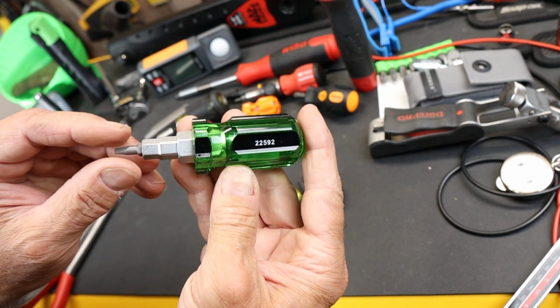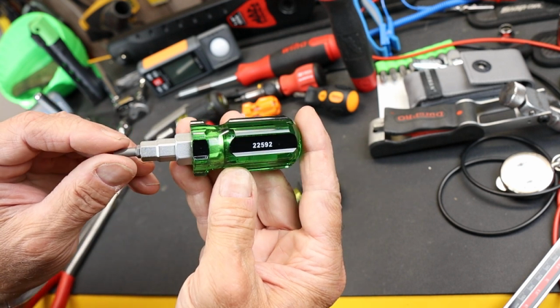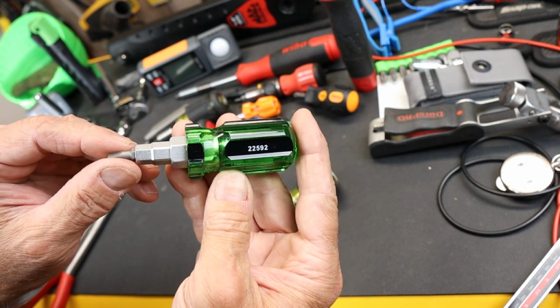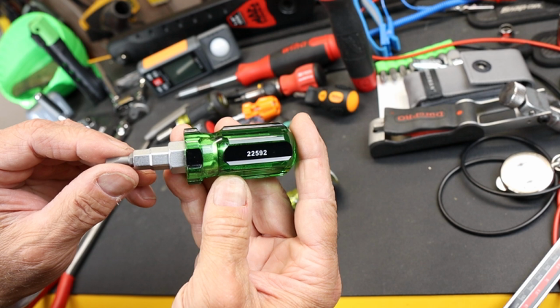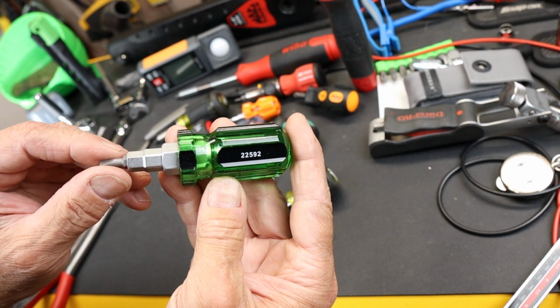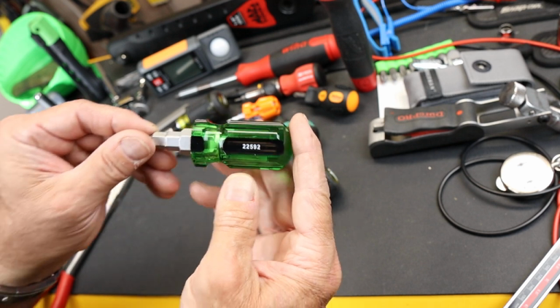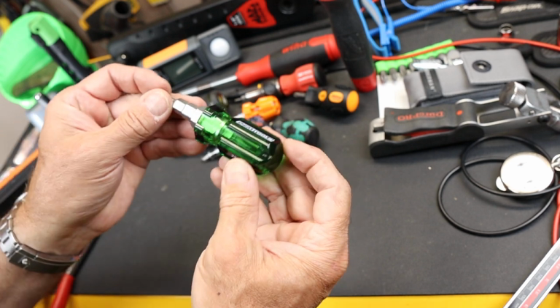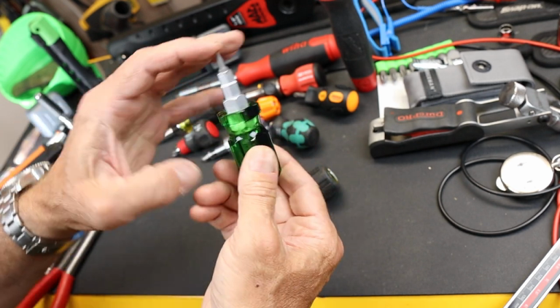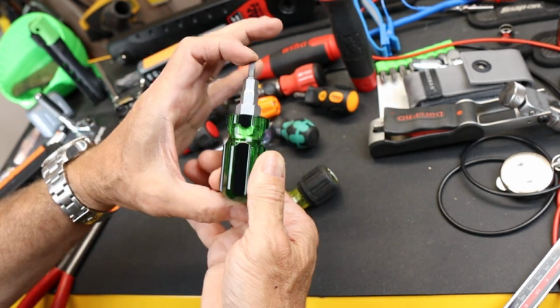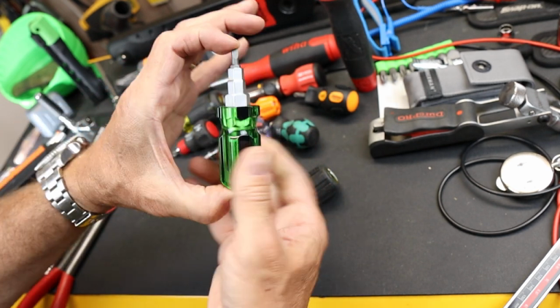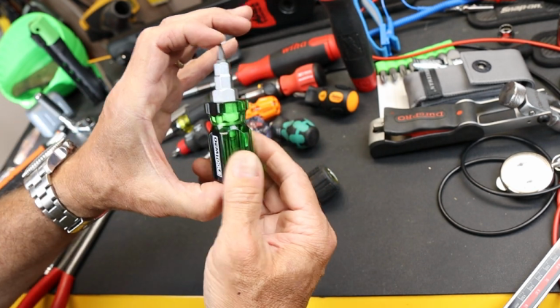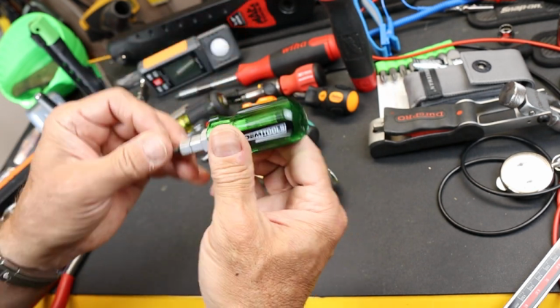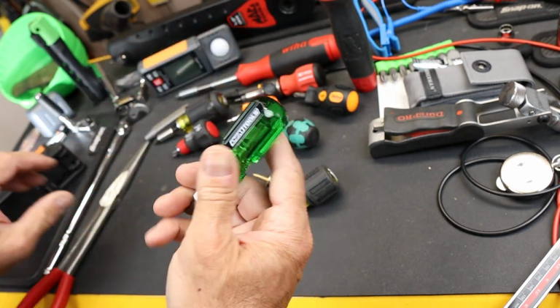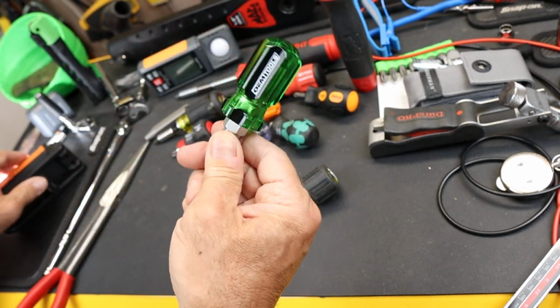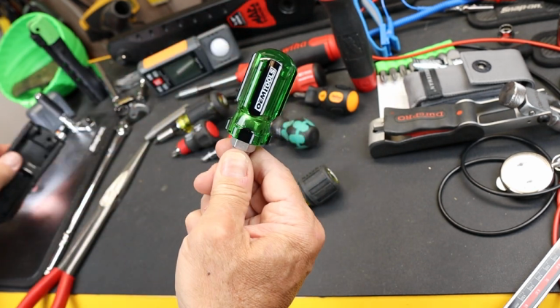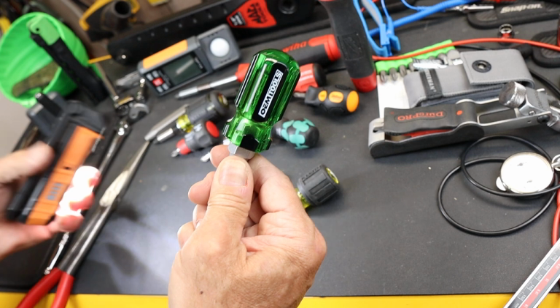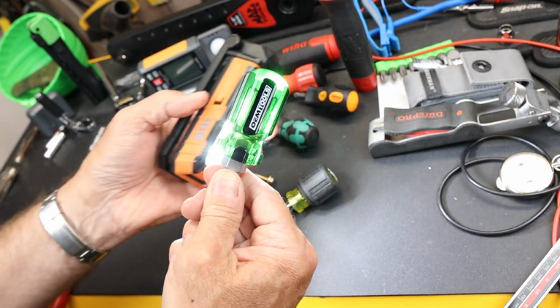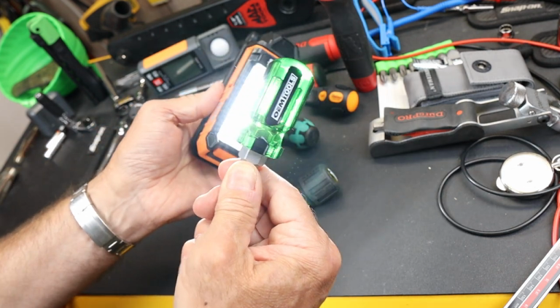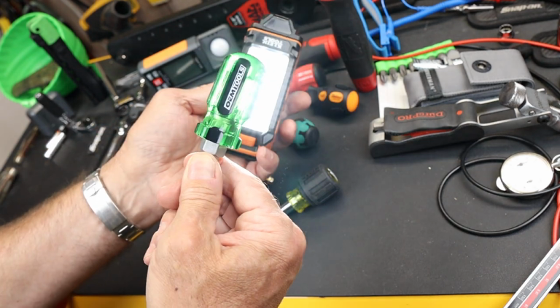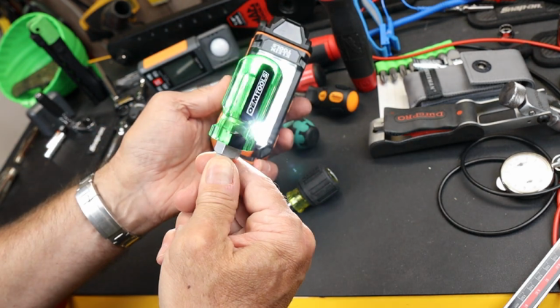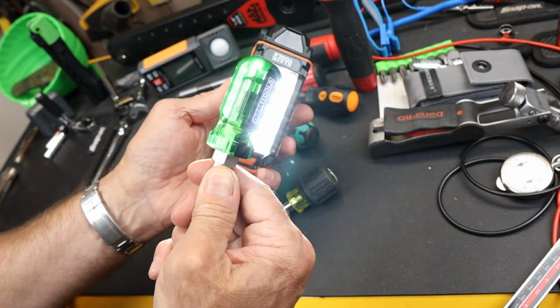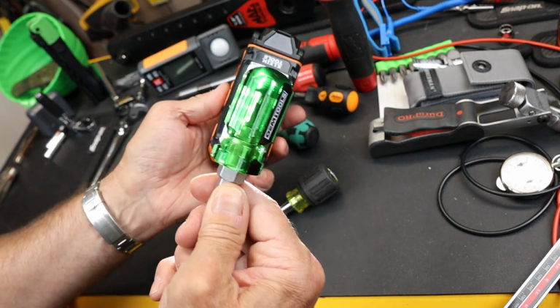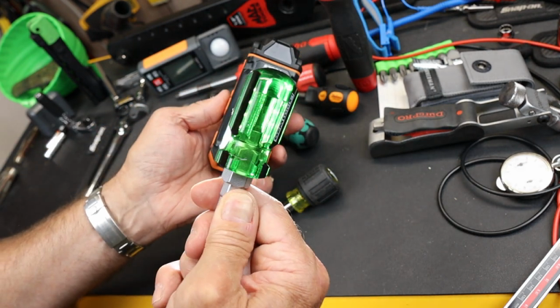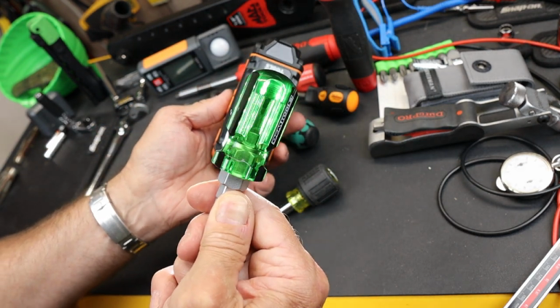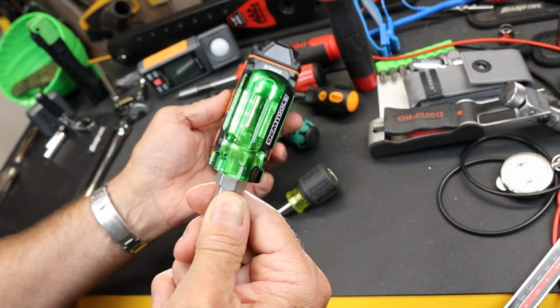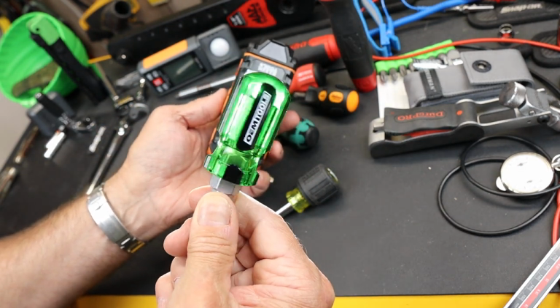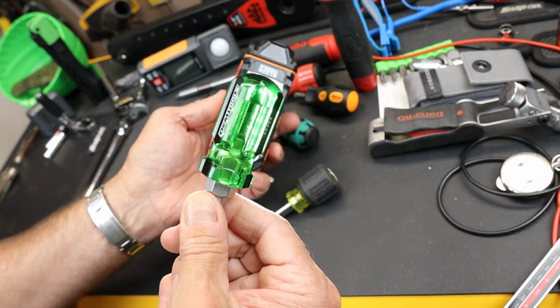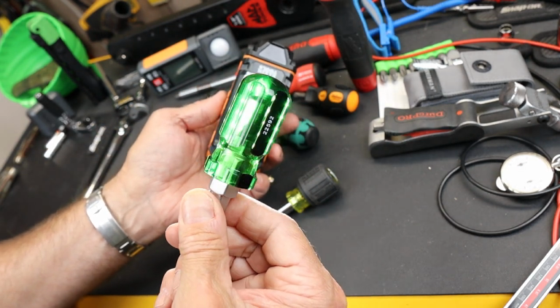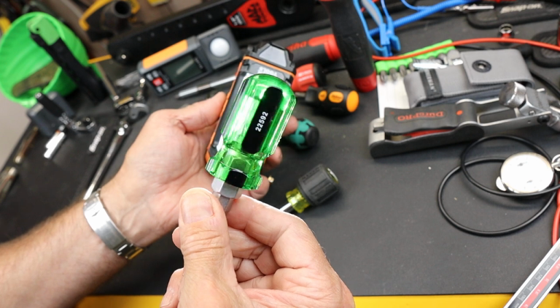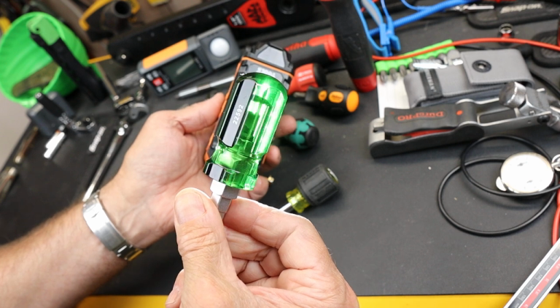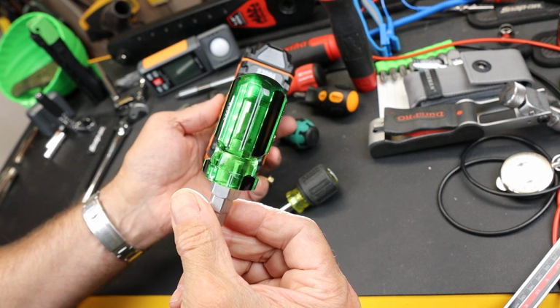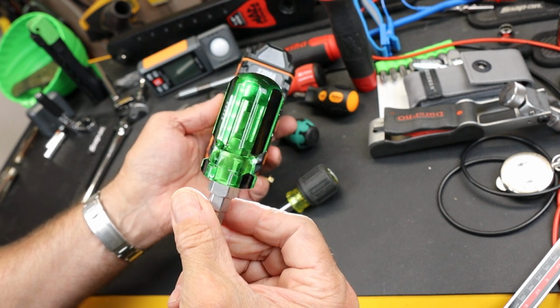This is part number 22592. A little simple guy with a gorgeous emerald color. As you can see here, if I illuminate it from the back, that translucence is just ideal.